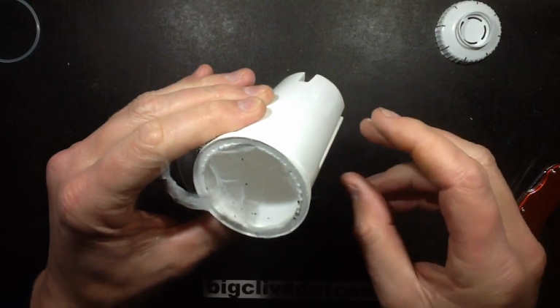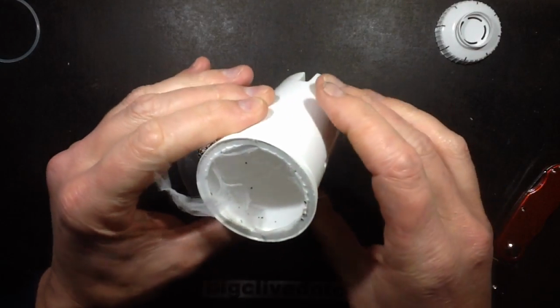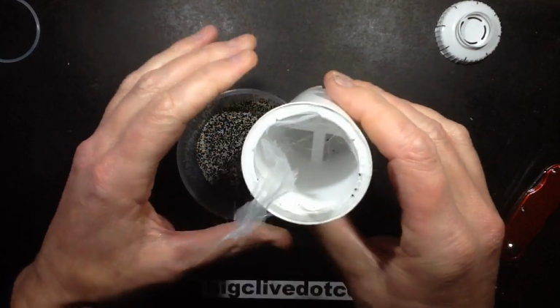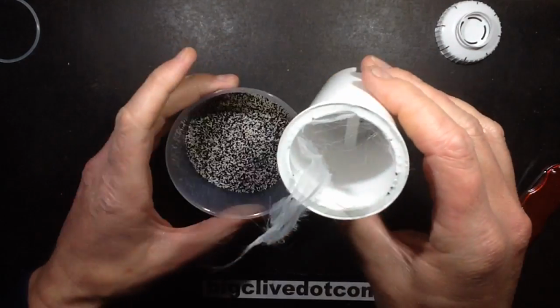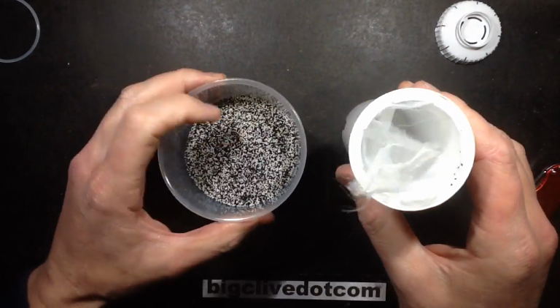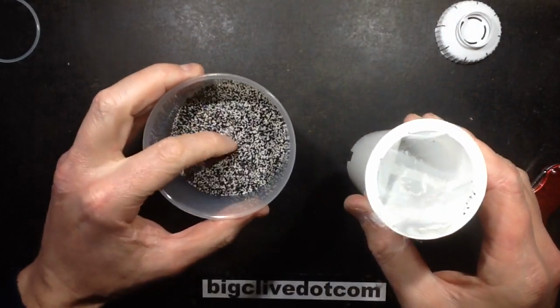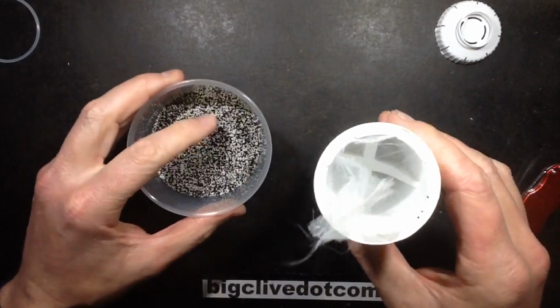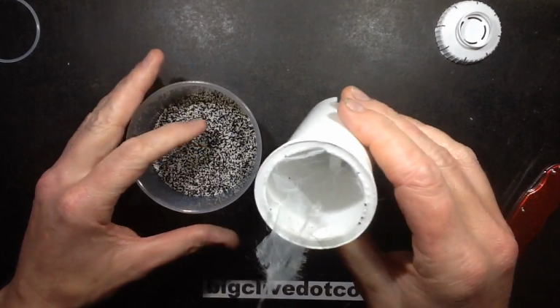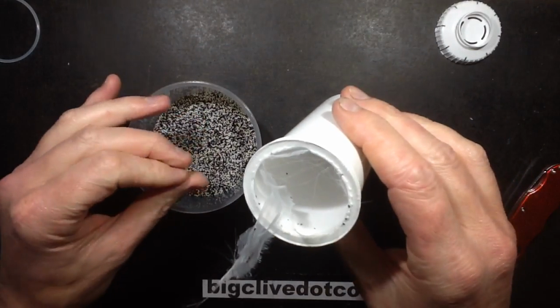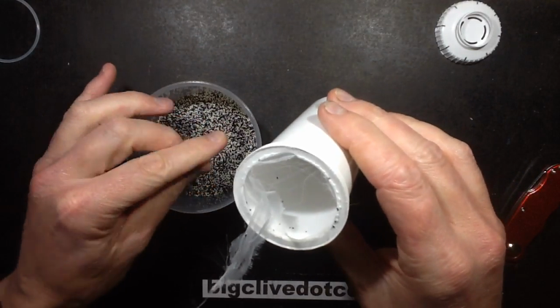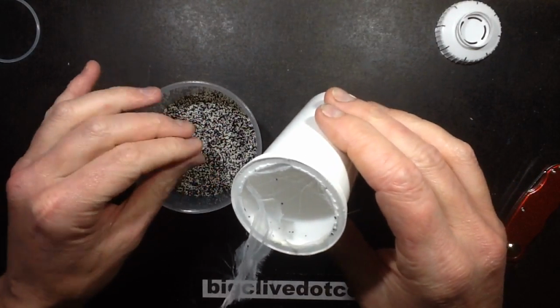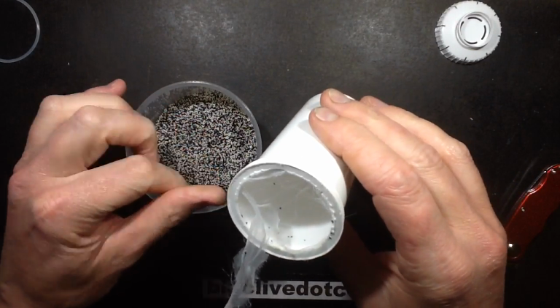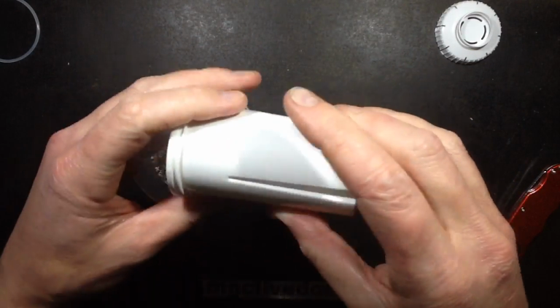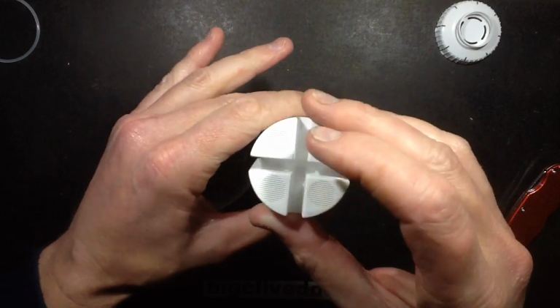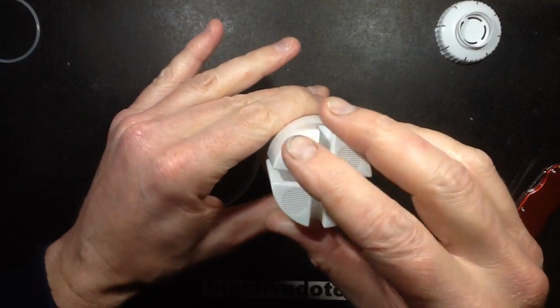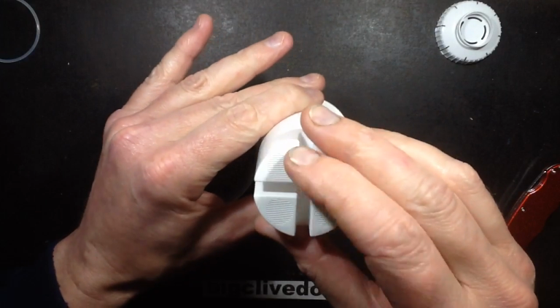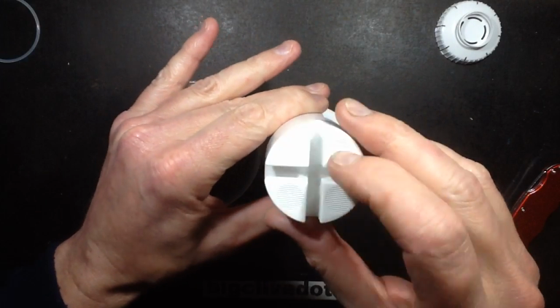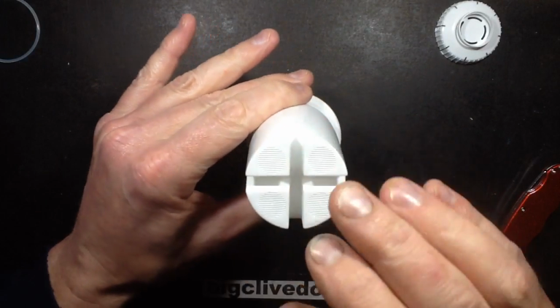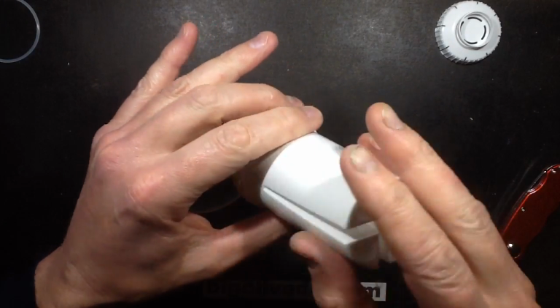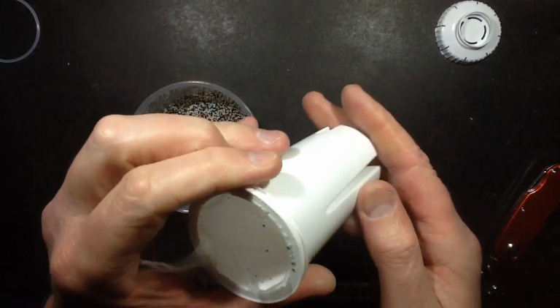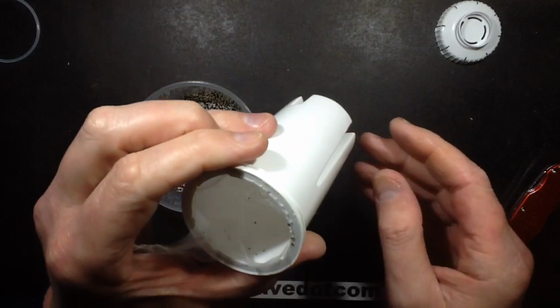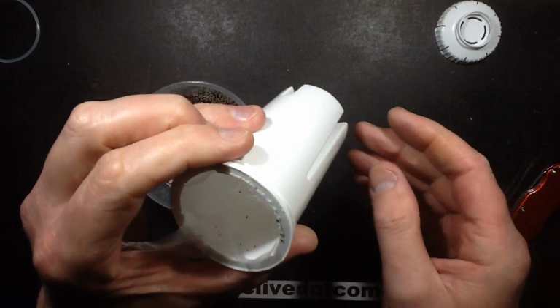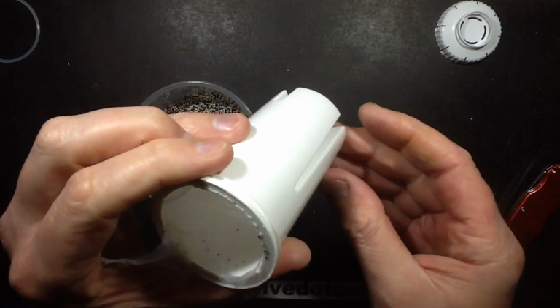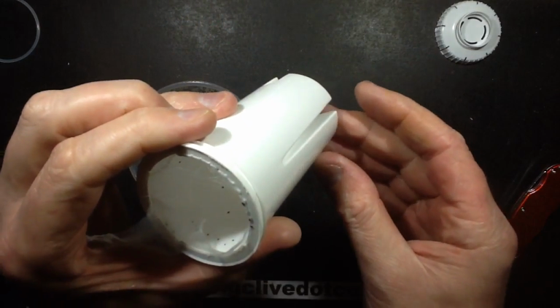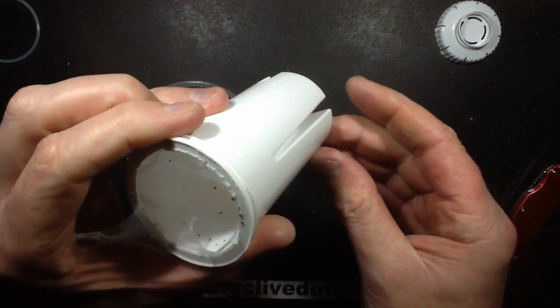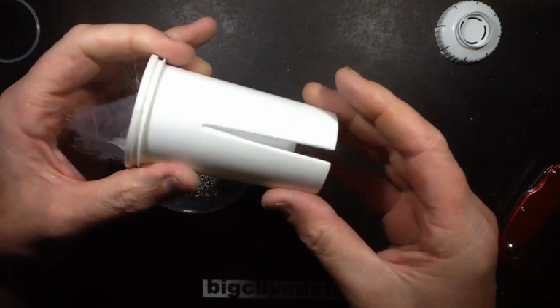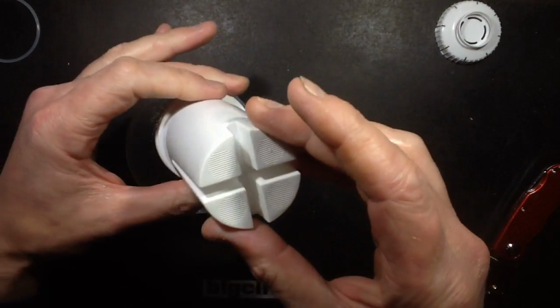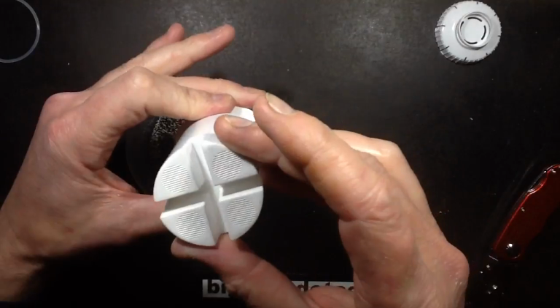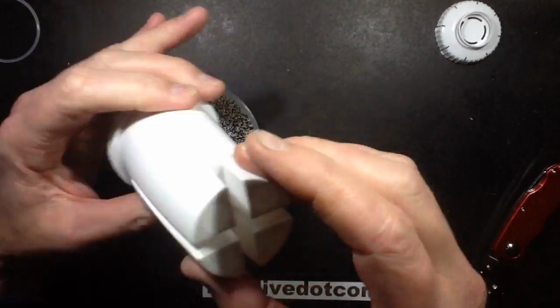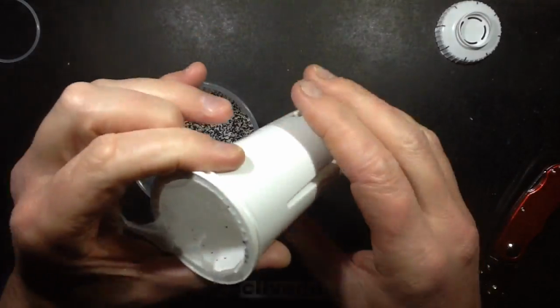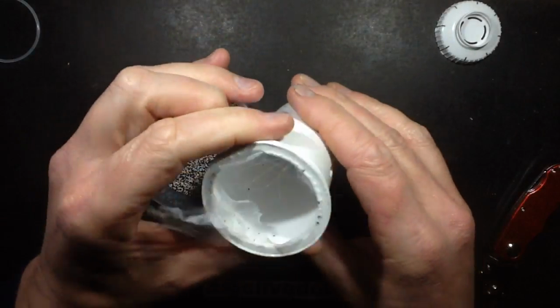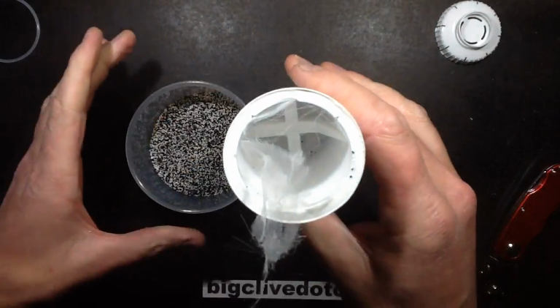And then the output - you've got these granules, and then the output is just these slots in the bottom with more nylon mesh that's fused over them from the inside. And that's it.